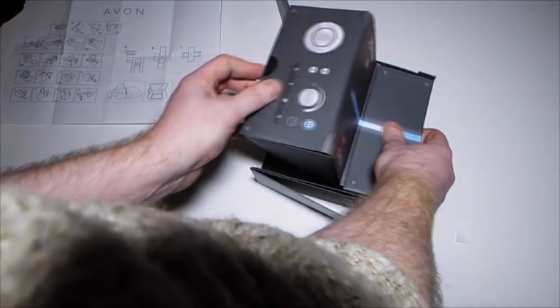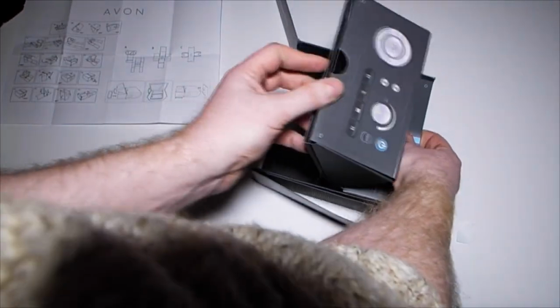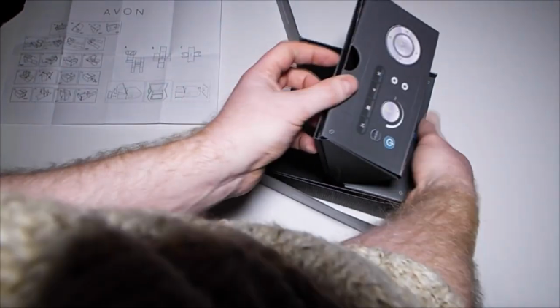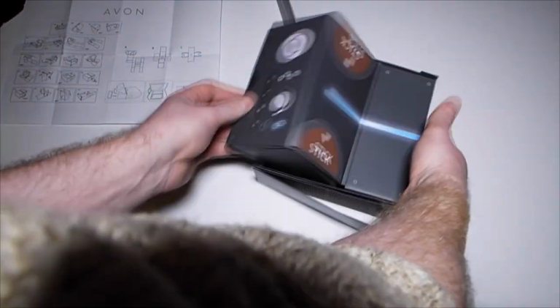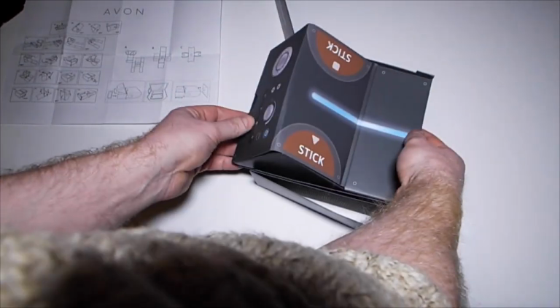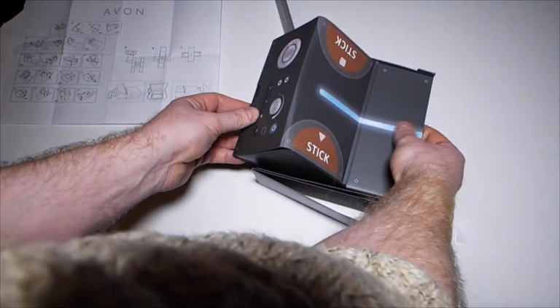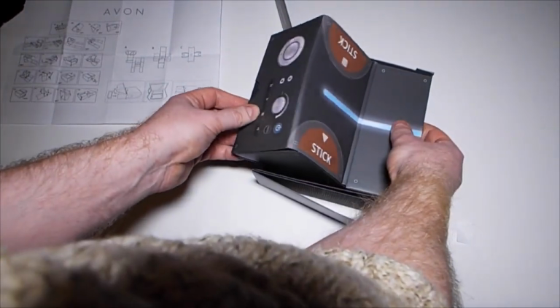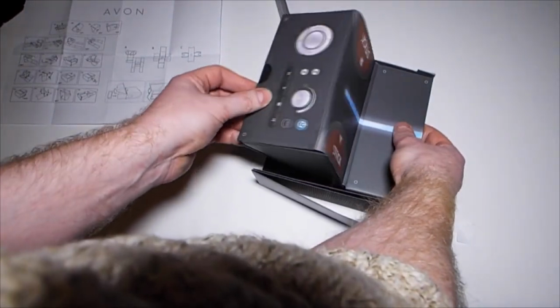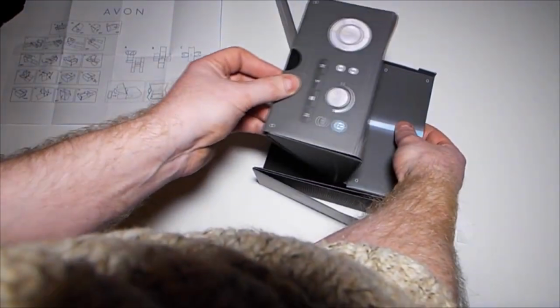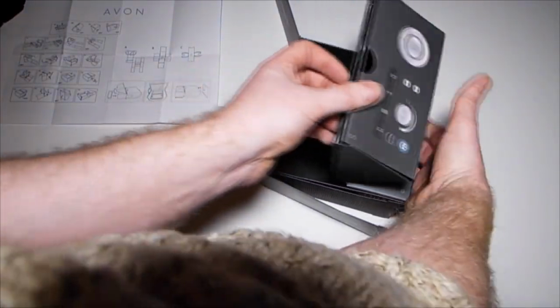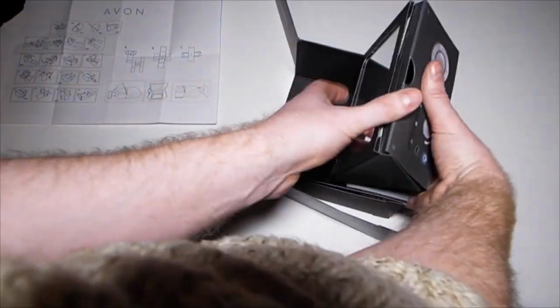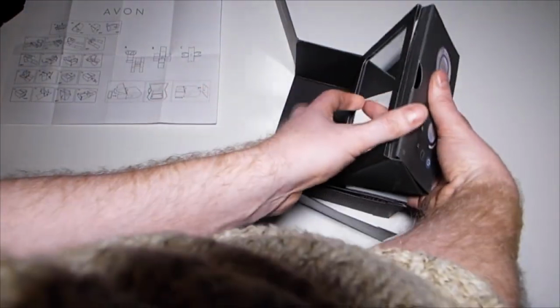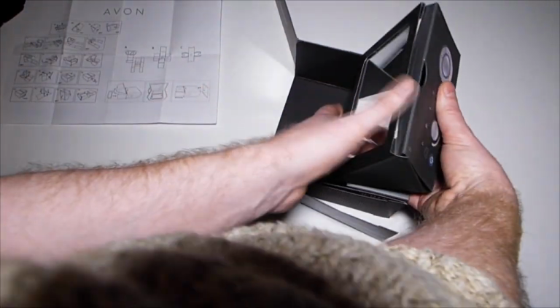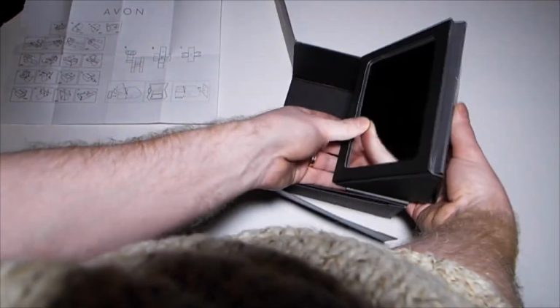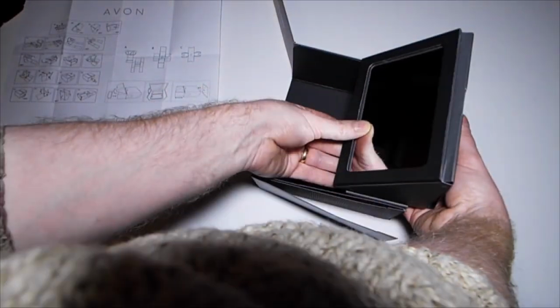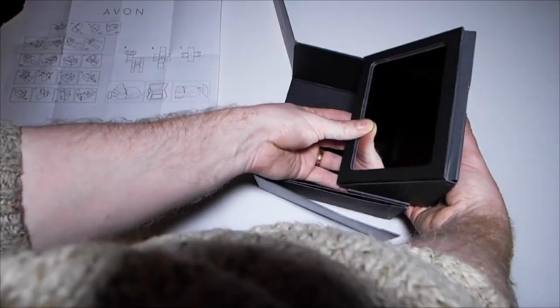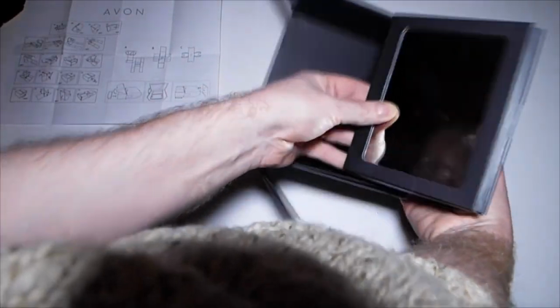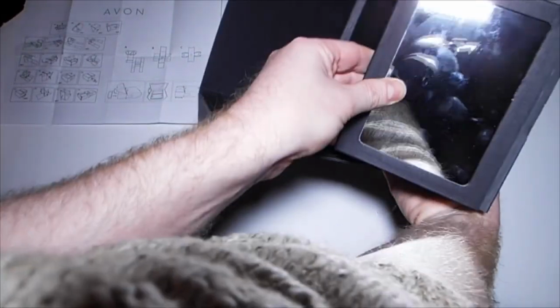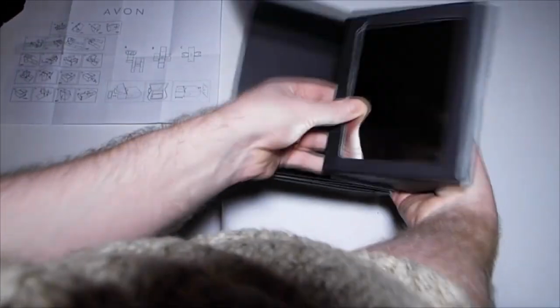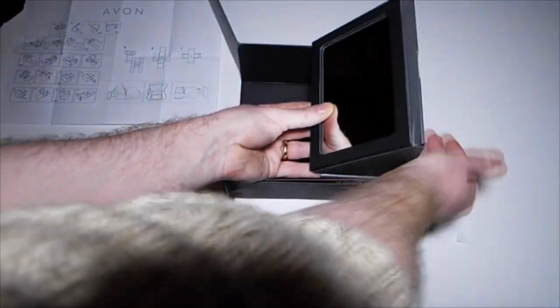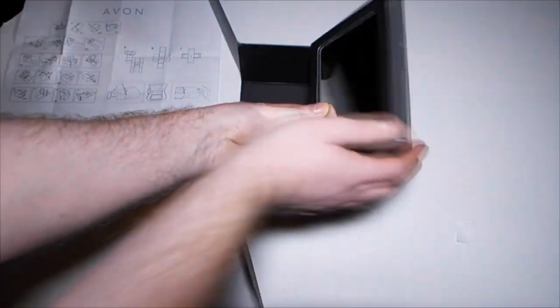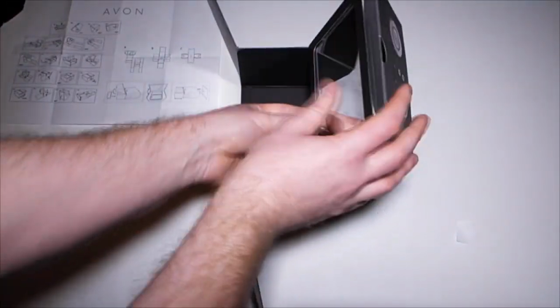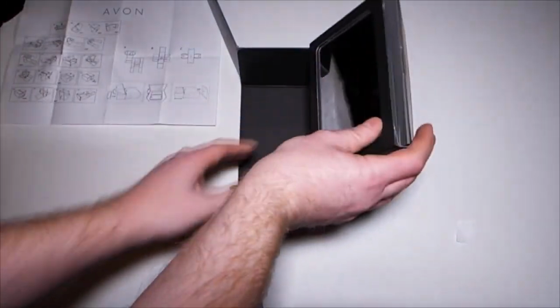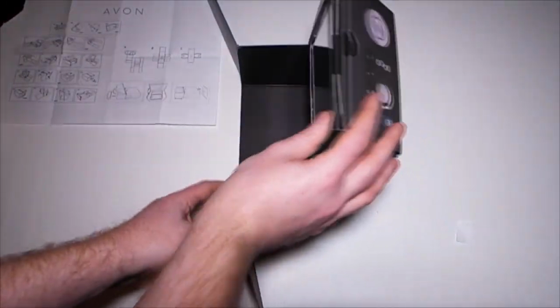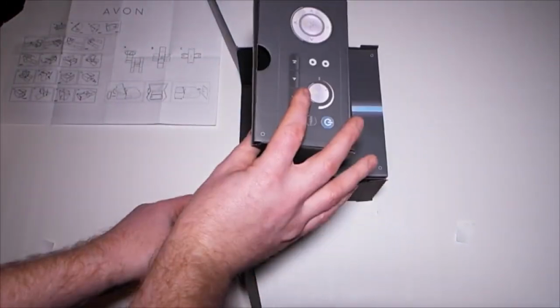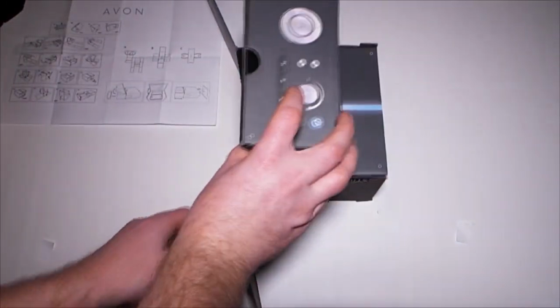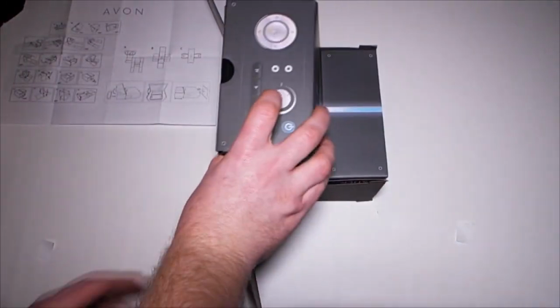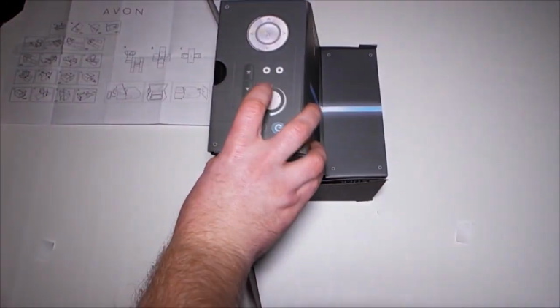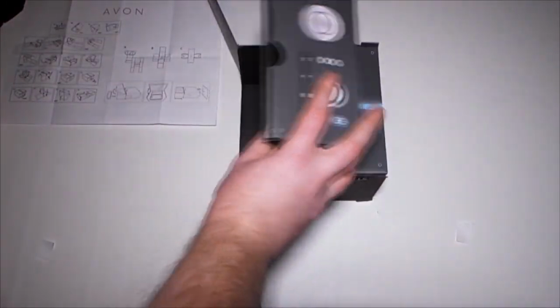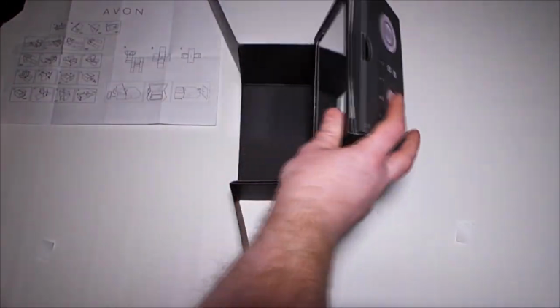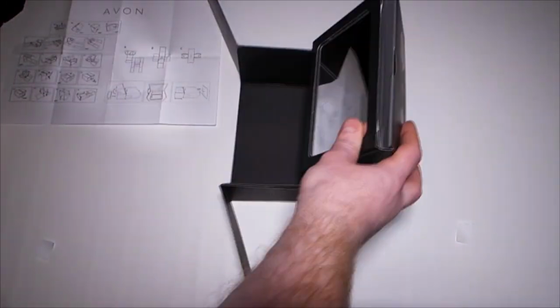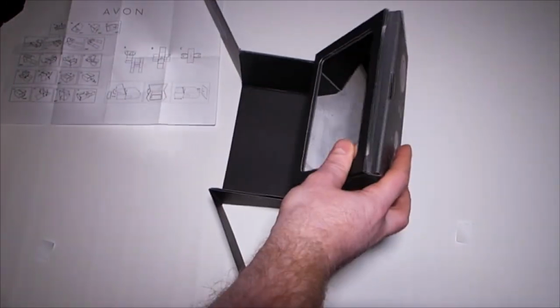These can then fold backwards on themselves. That makes the insert for the inside of the projector — this section is able to rotate. That's where your phone will go in eventually.